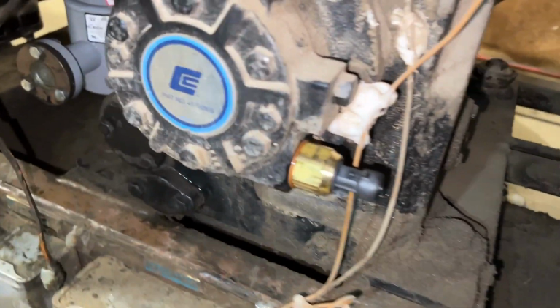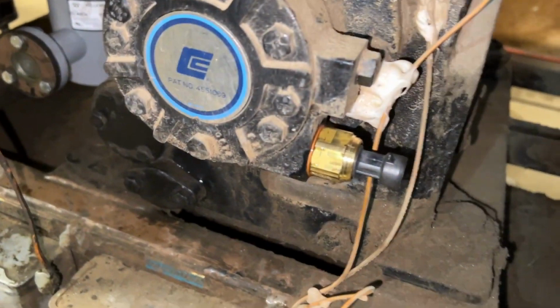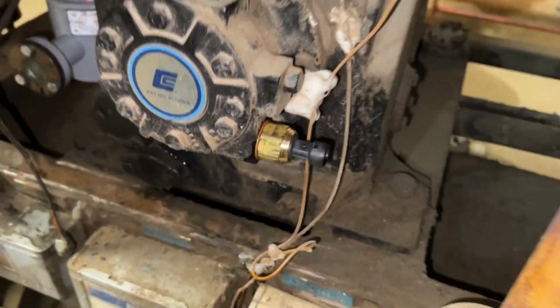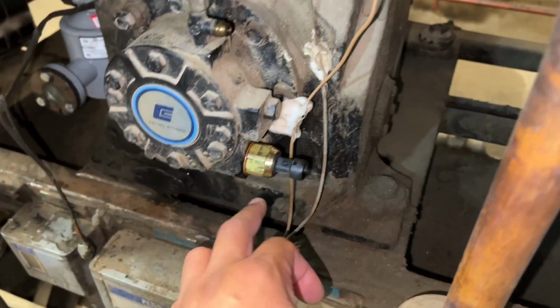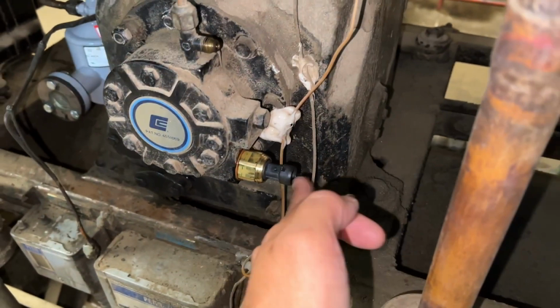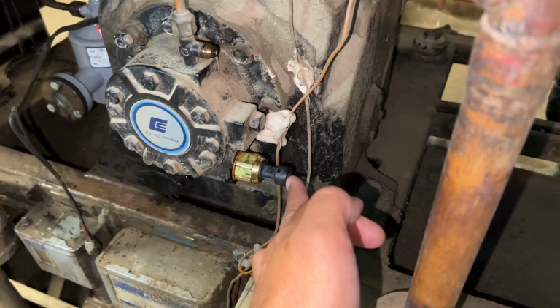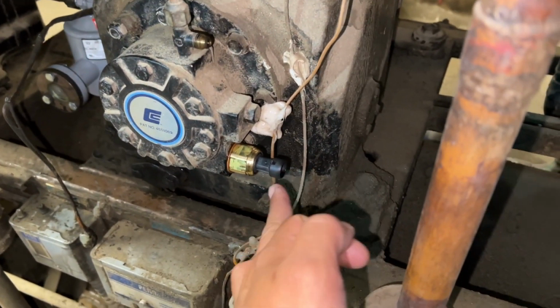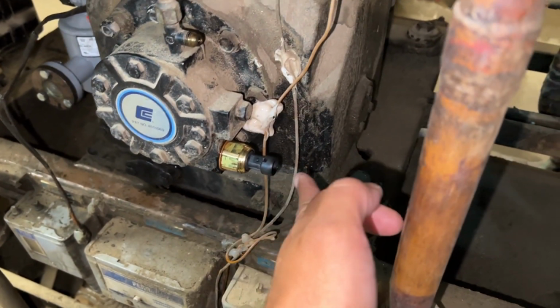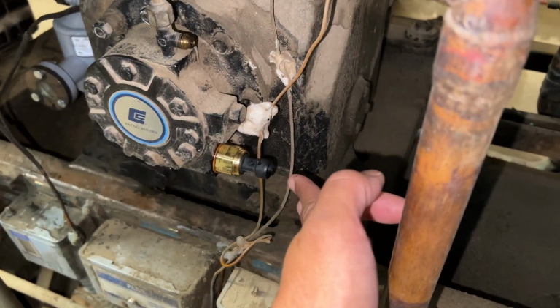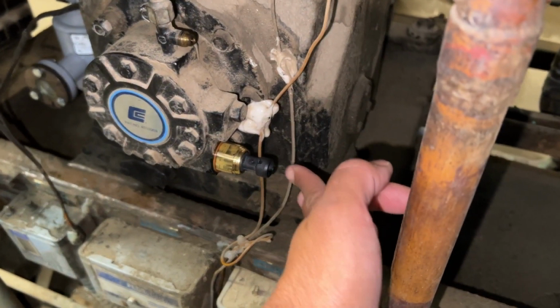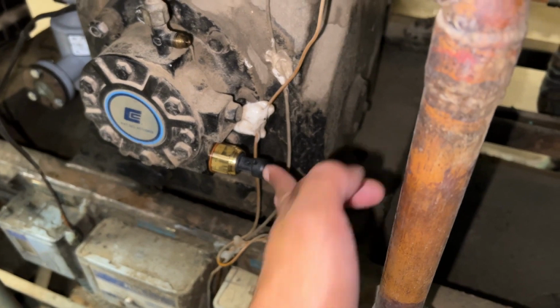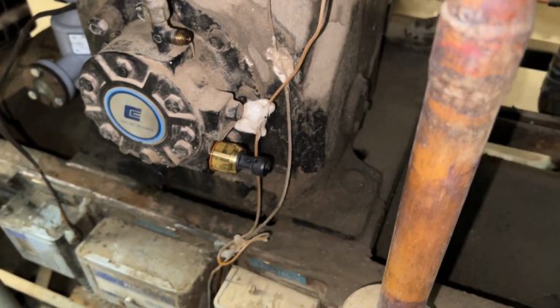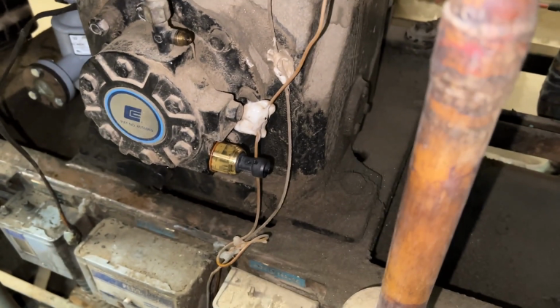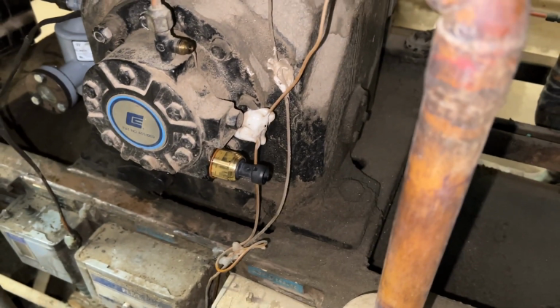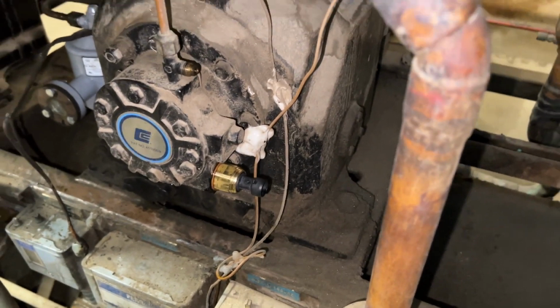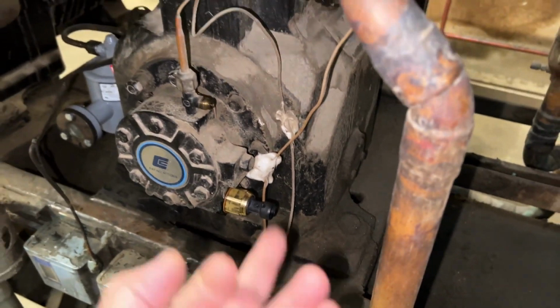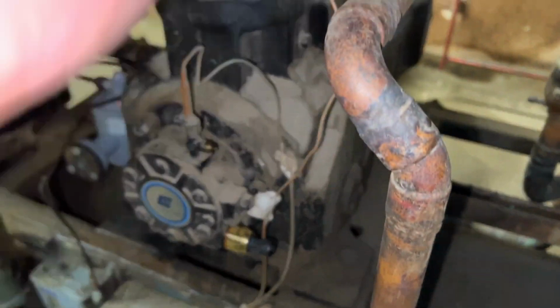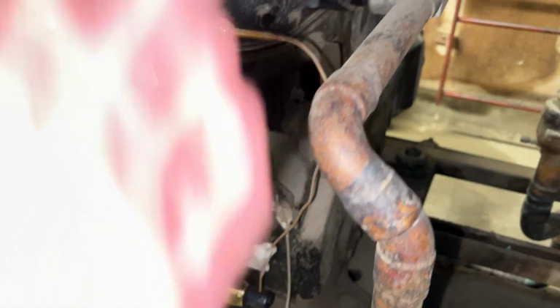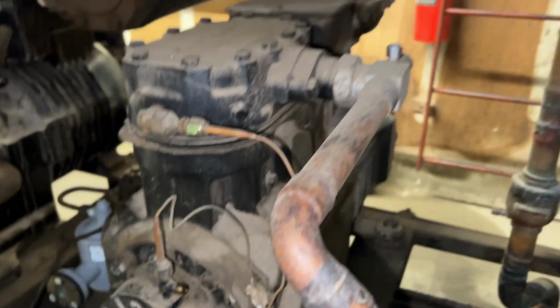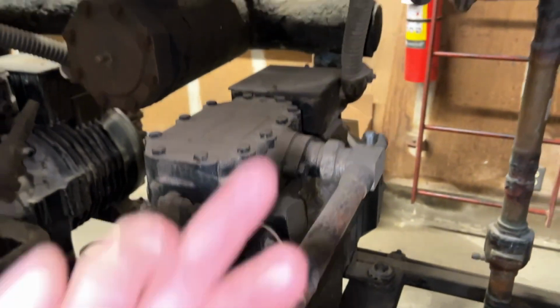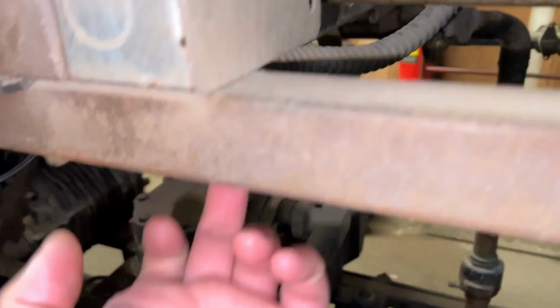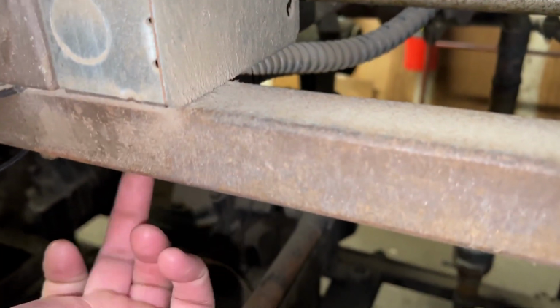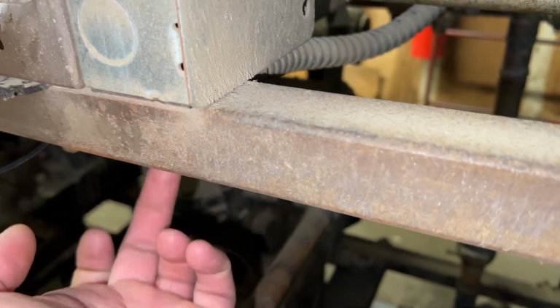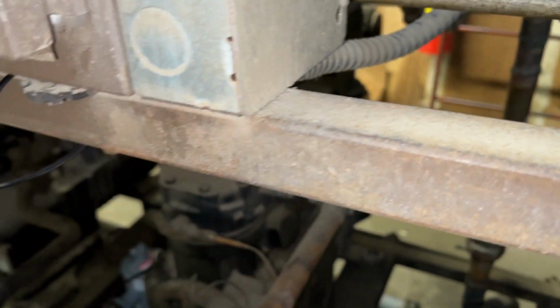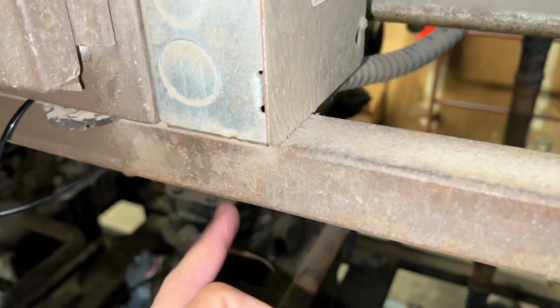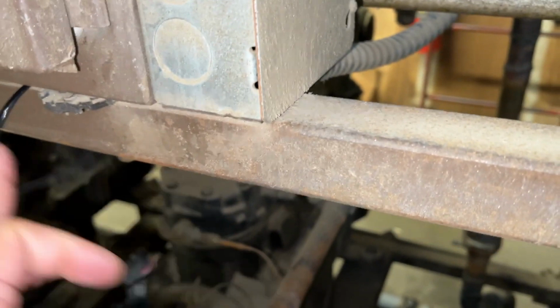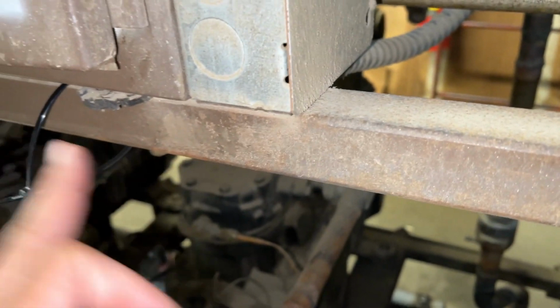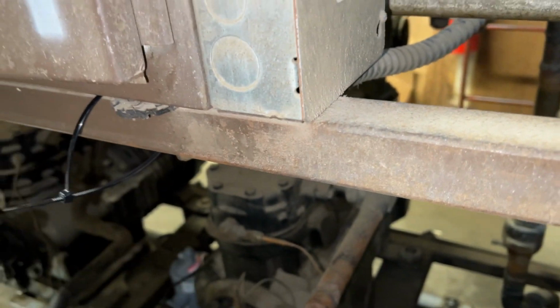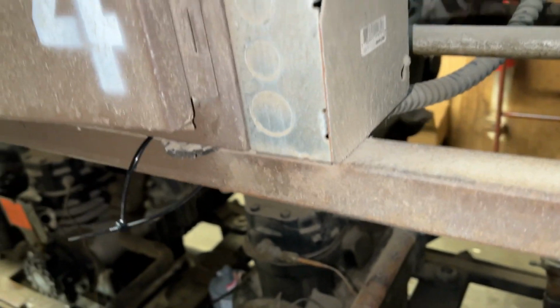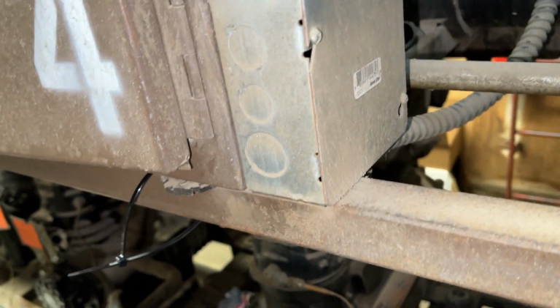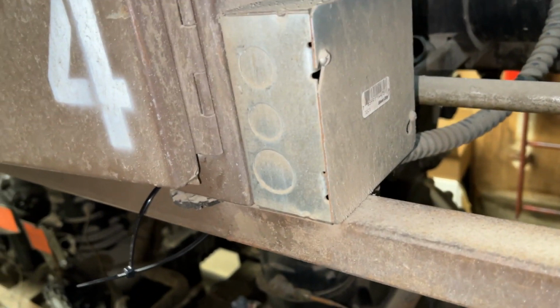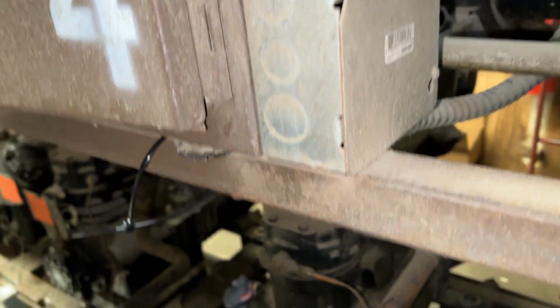We've already attached the sensor. Then we're gonna get the sensor plug, plug that in, and then we're just gonna run the wire all the way up to probably the frame here and then chase it along the frame over to the board.